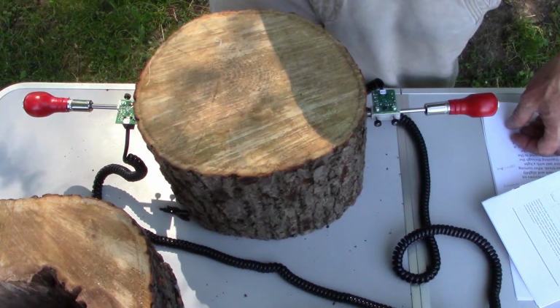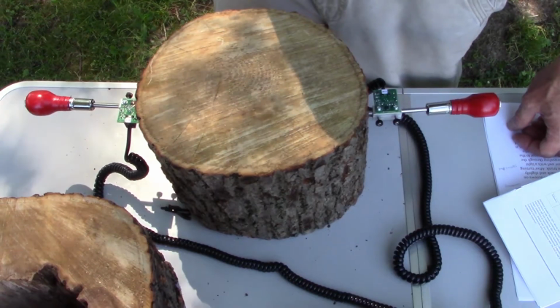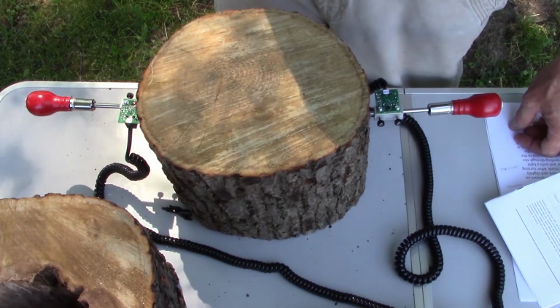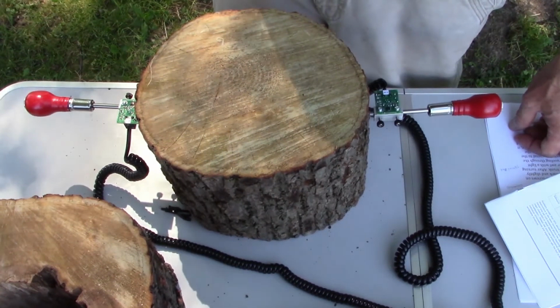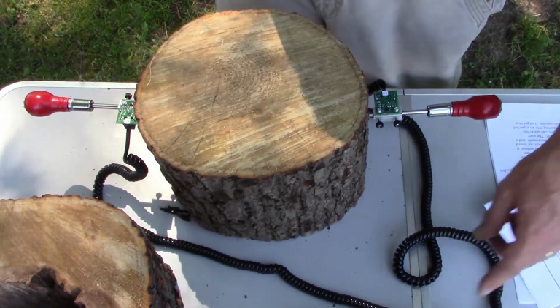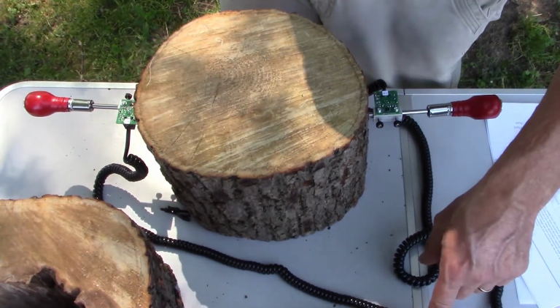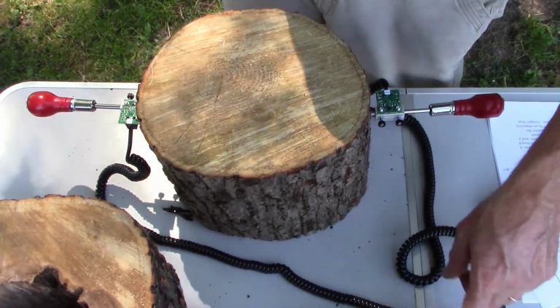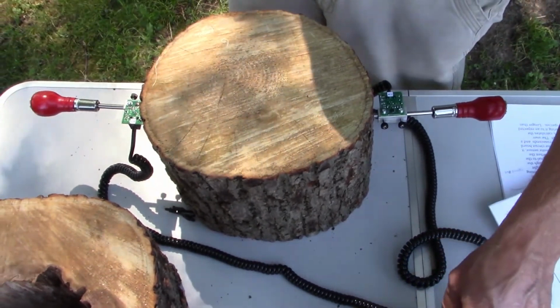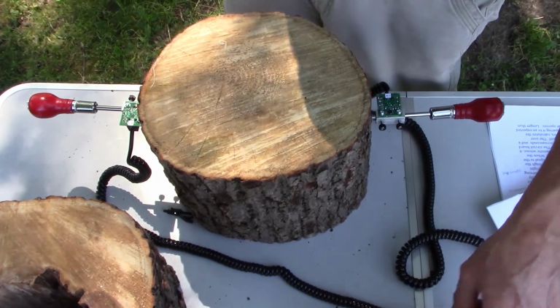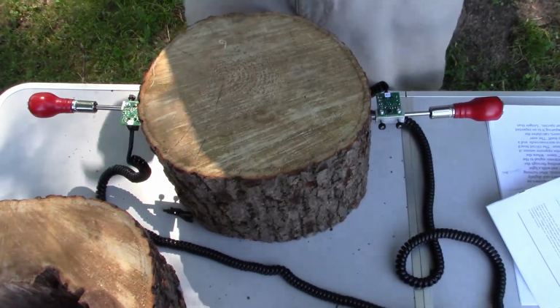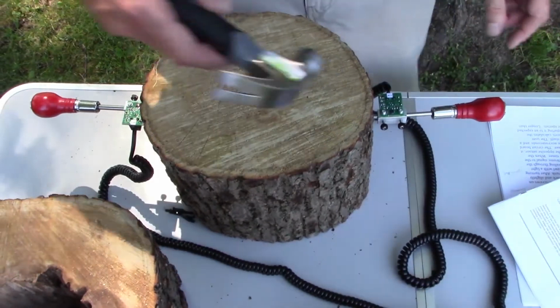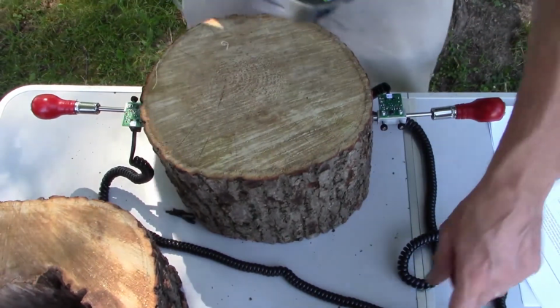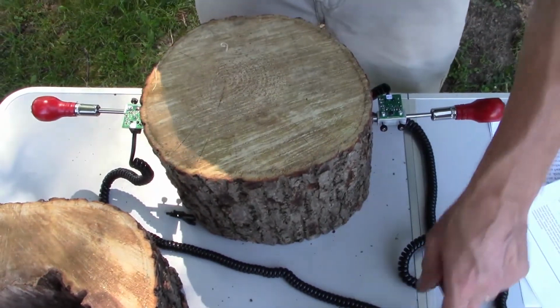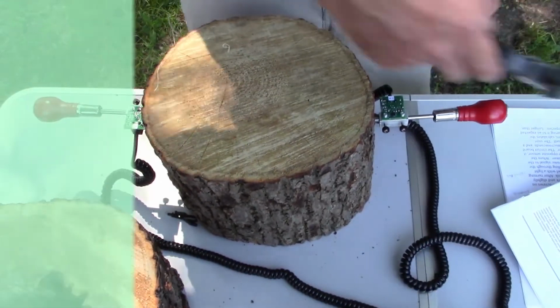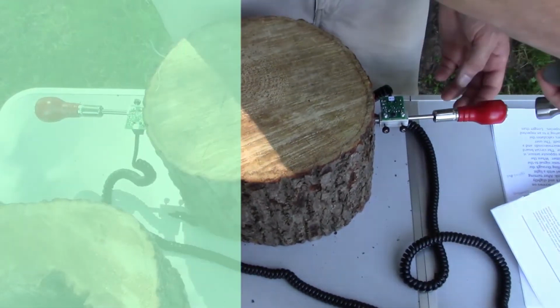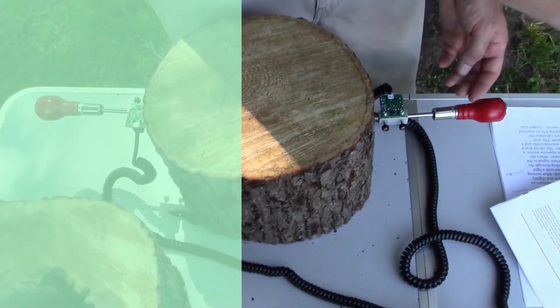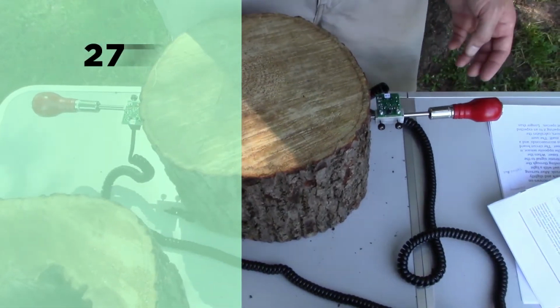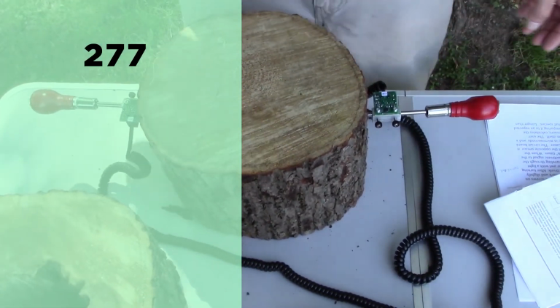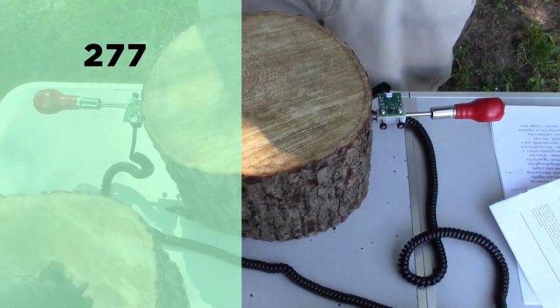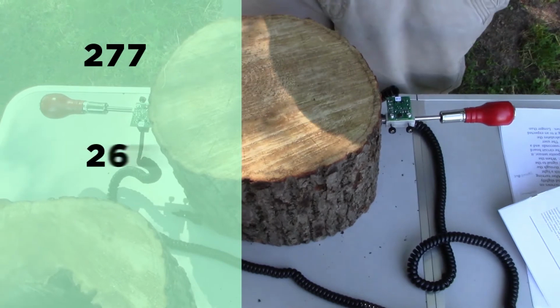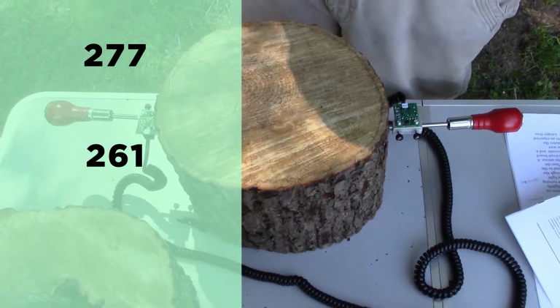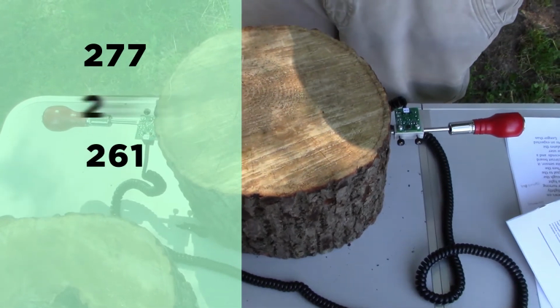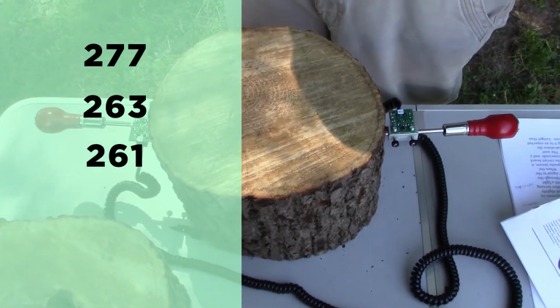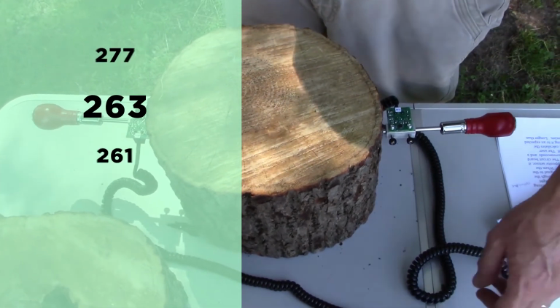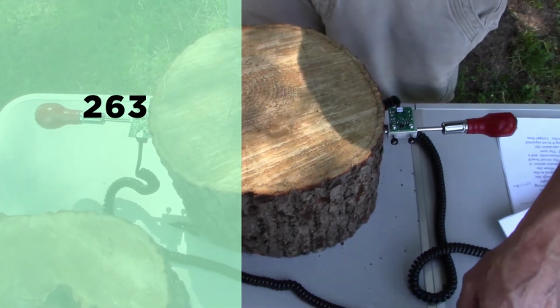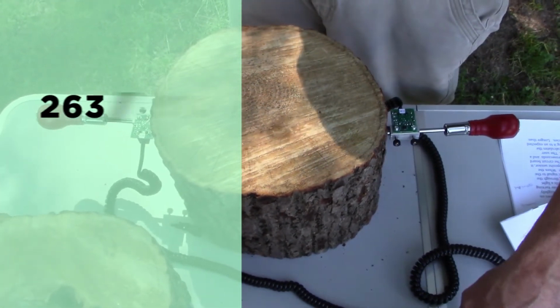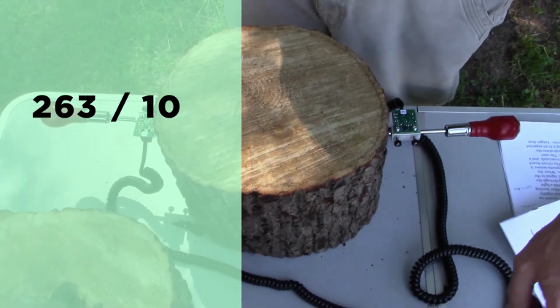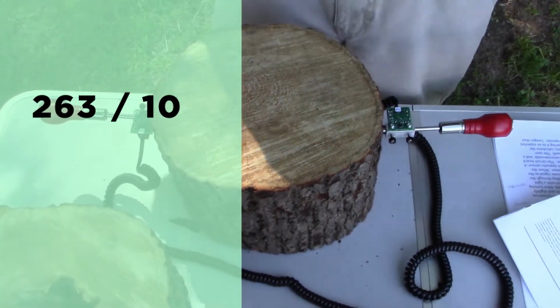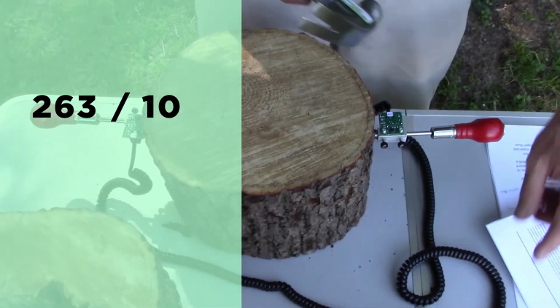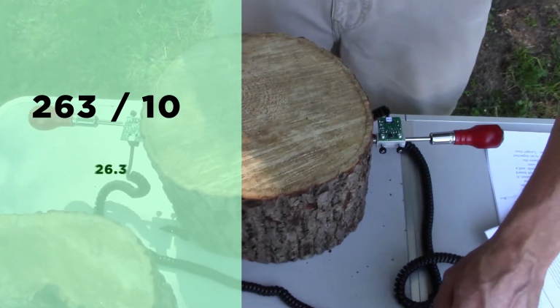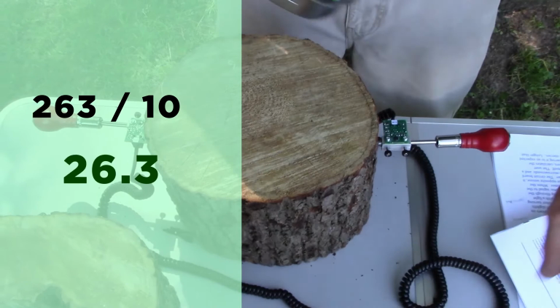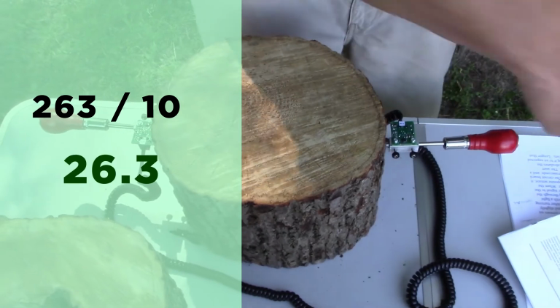Now, let's show the difference between this and a solid section of the same tree in diameter. Take a few readings. In this example, we got 277, 261, and 263. Divide this by the diameter, and we get 26.3 microseconds per inch.